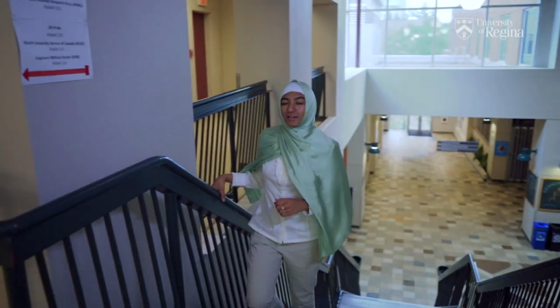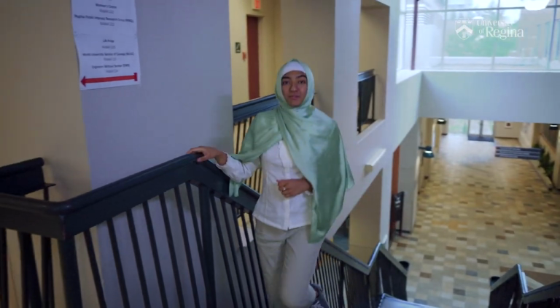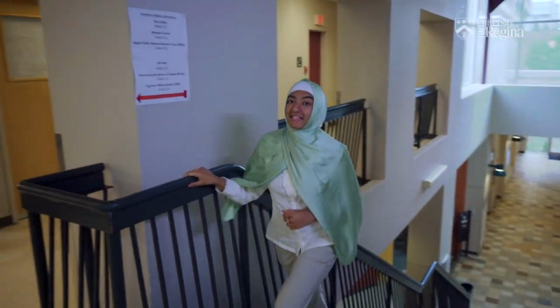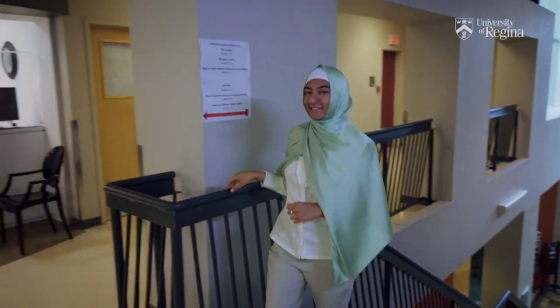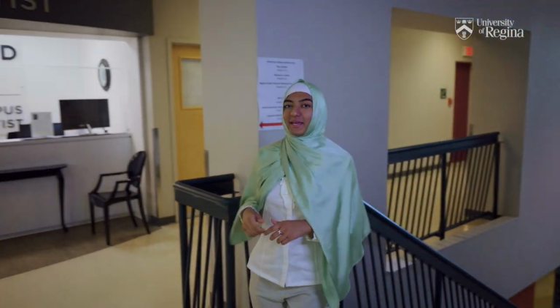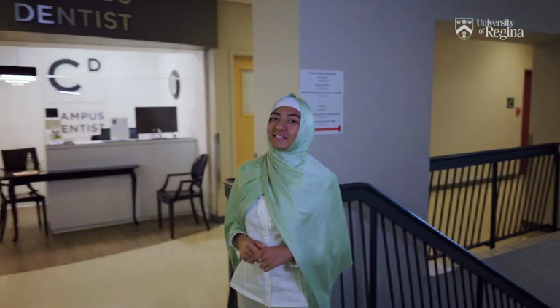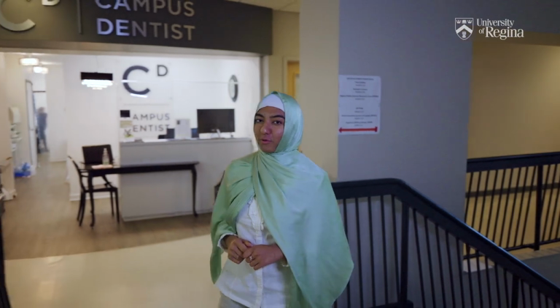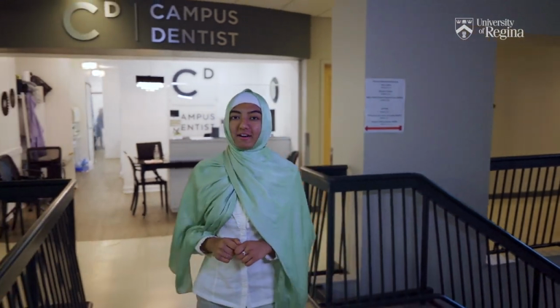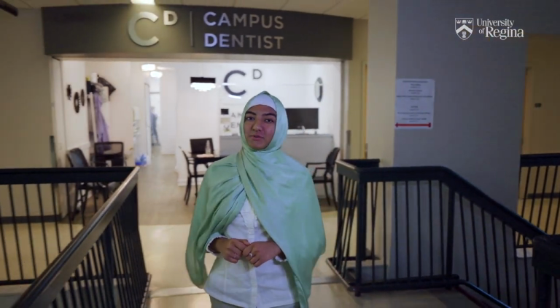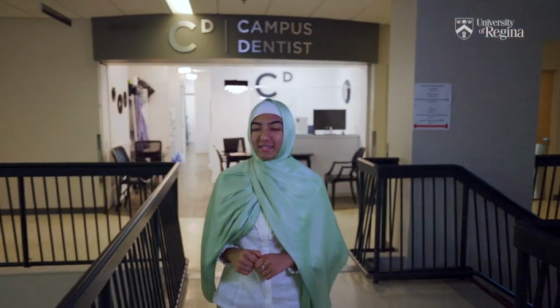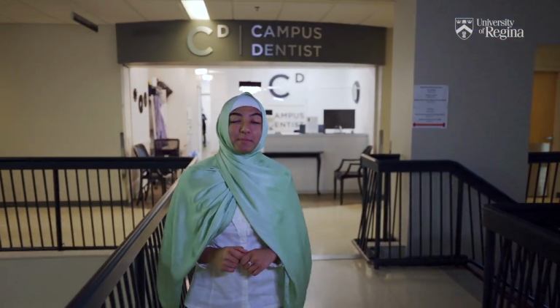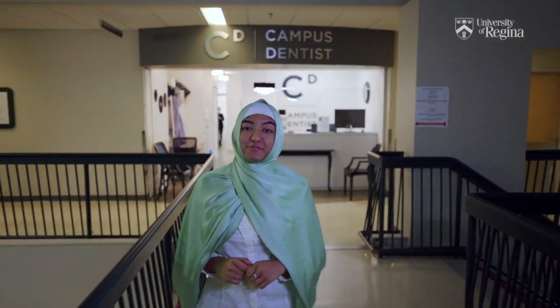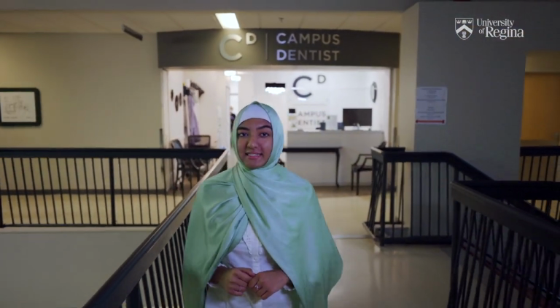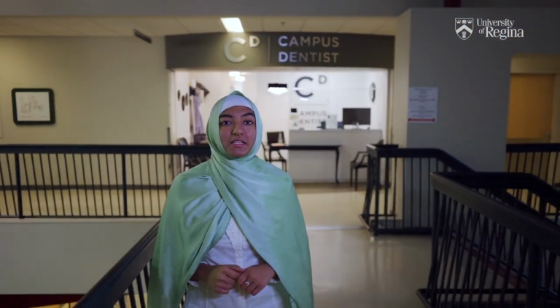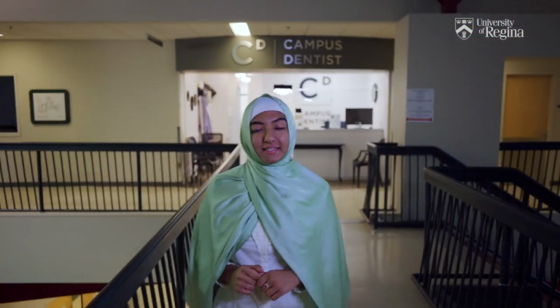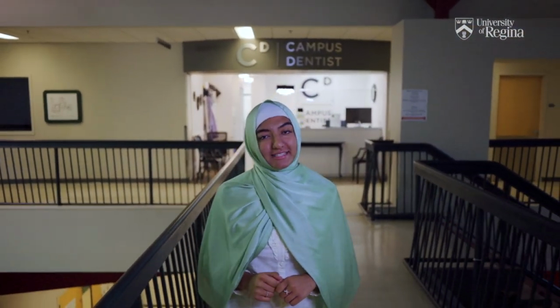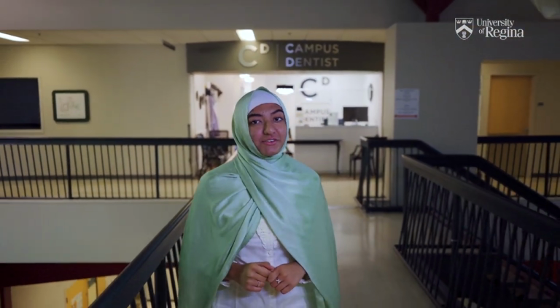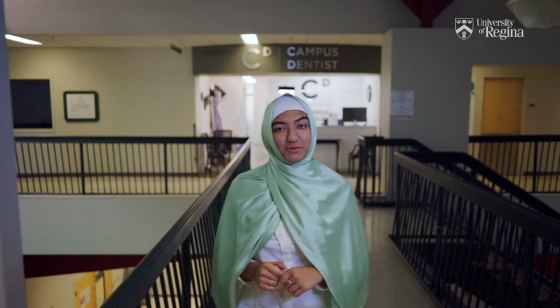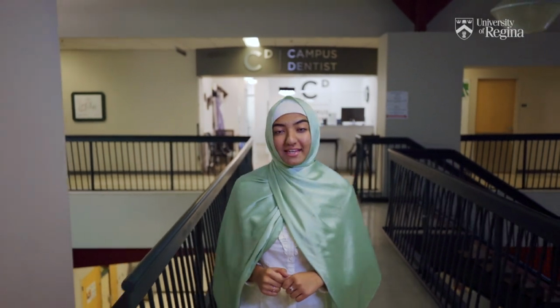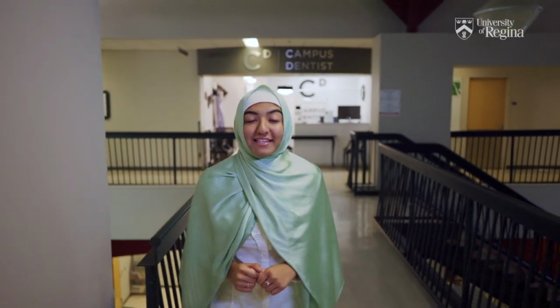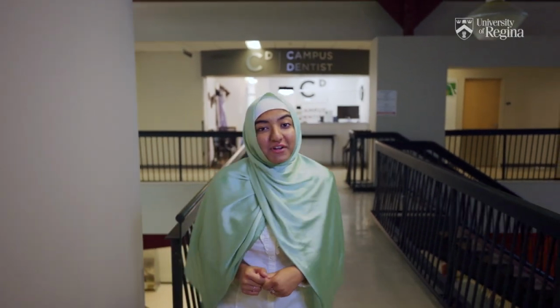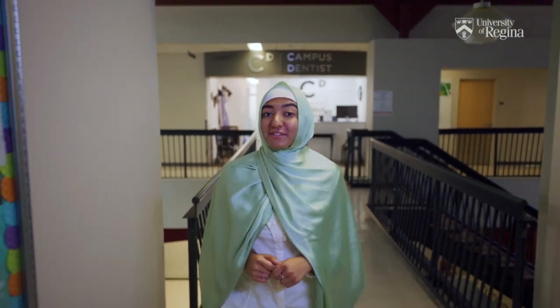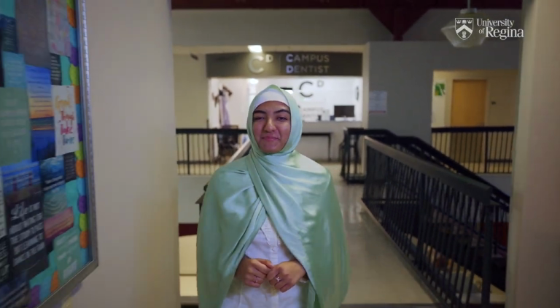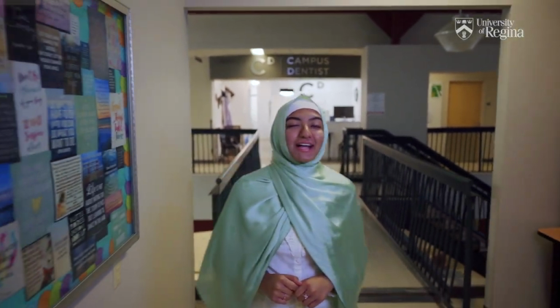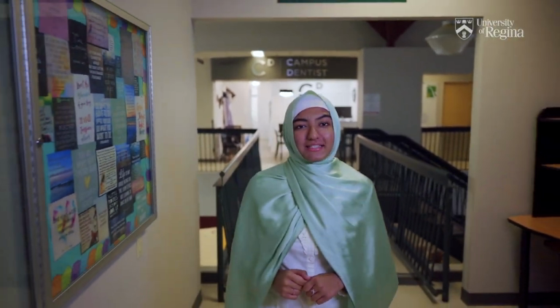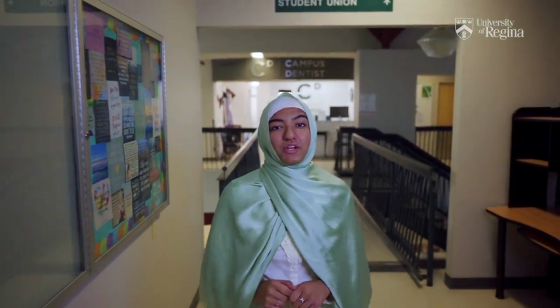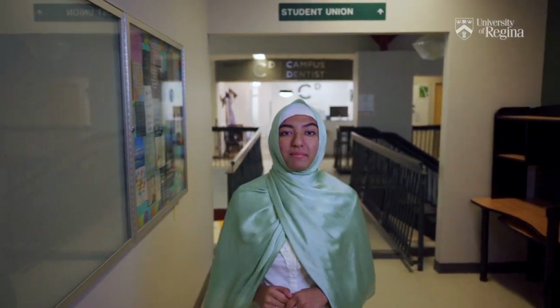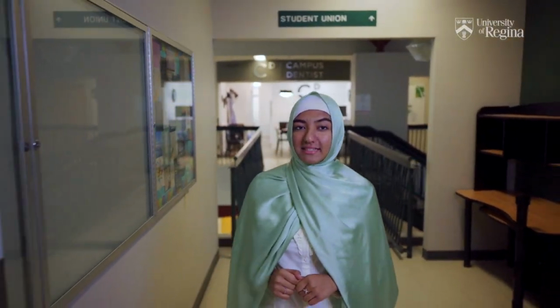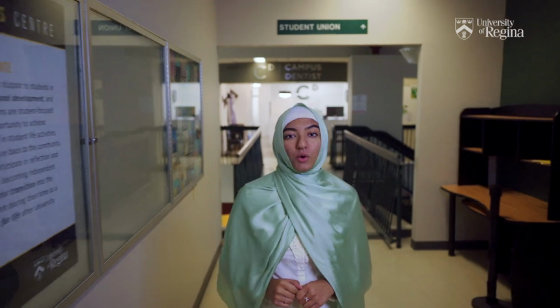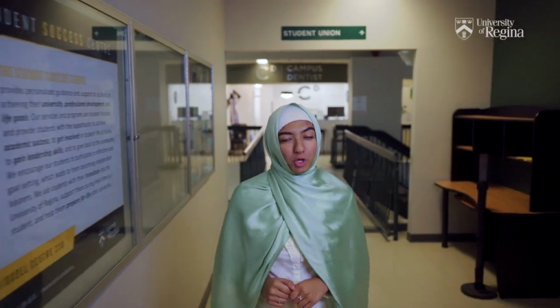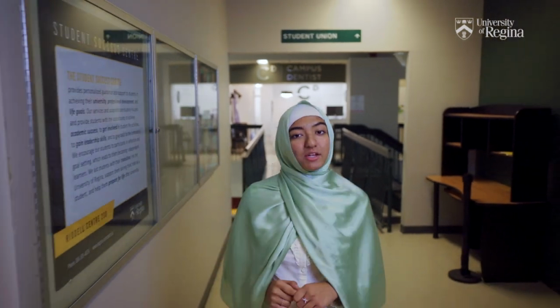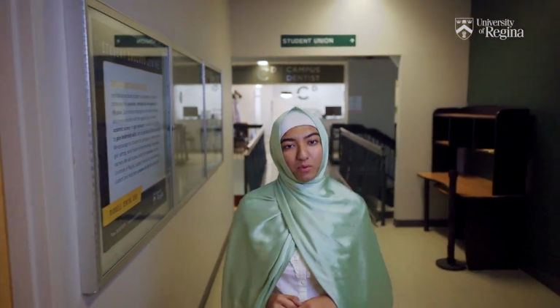The Student Success Center is located on the second floor at RC 230. They provide free access to math, stats, and writing tutors — yes, that's right, it's free — as well as general academic advising, workshops, and learning support.